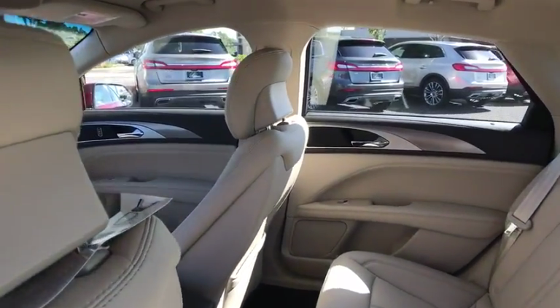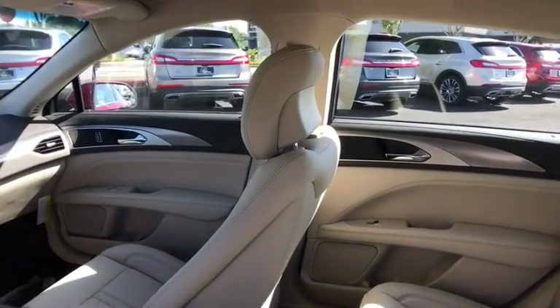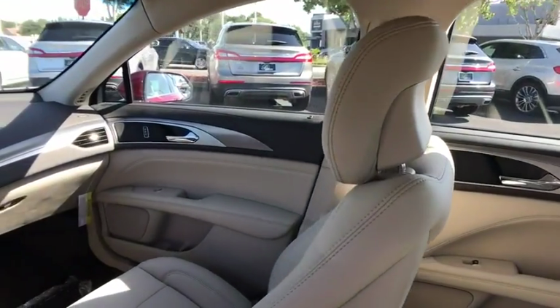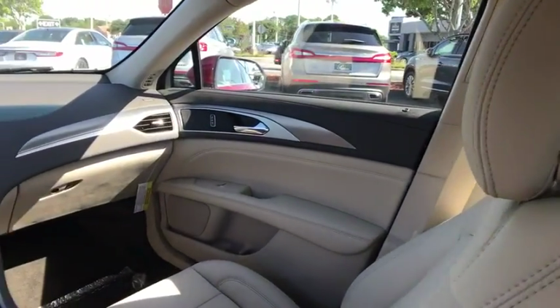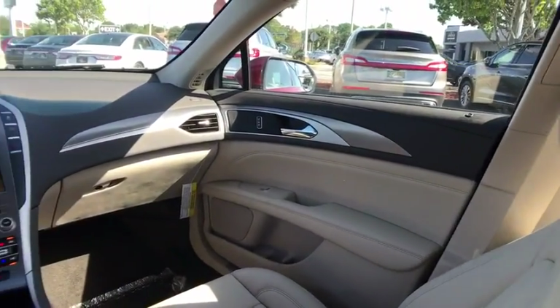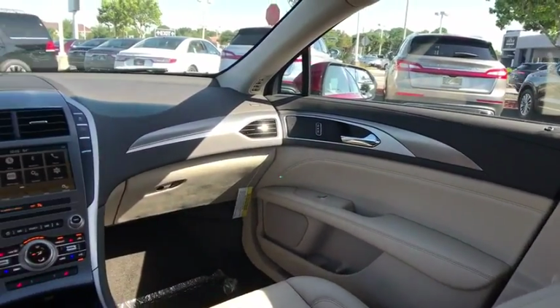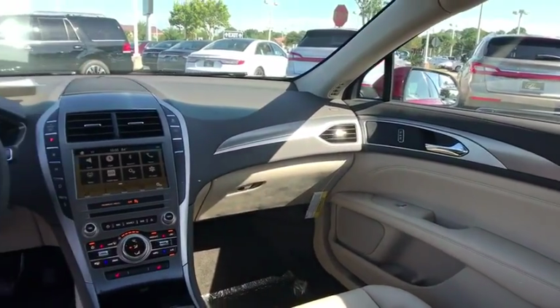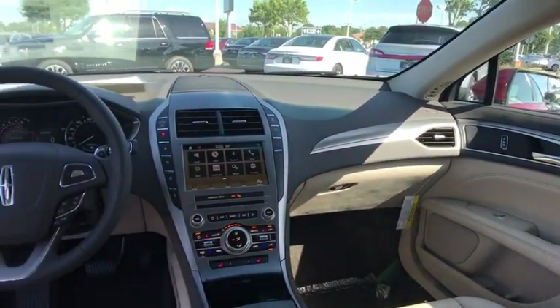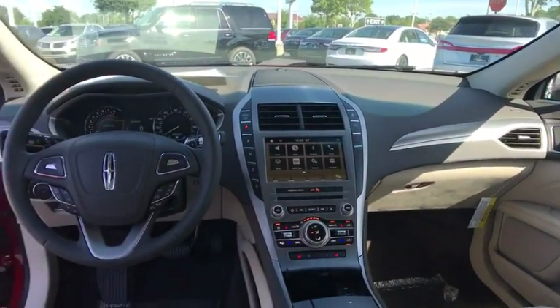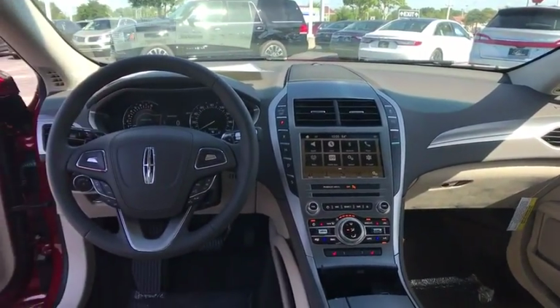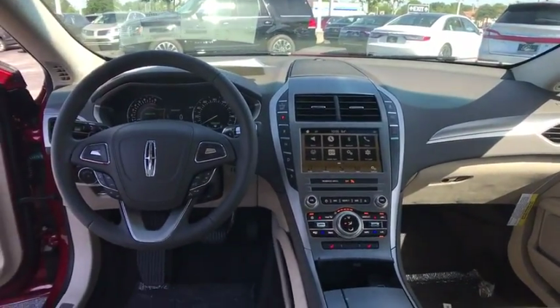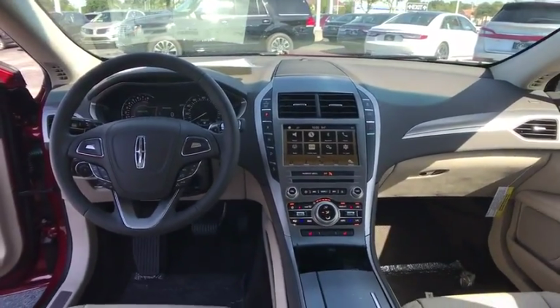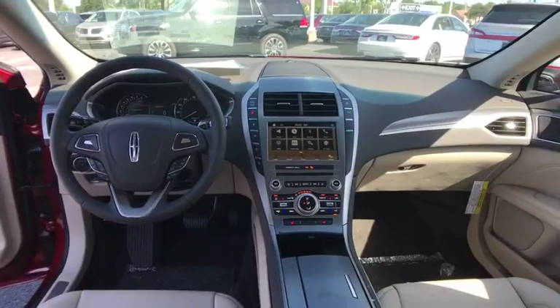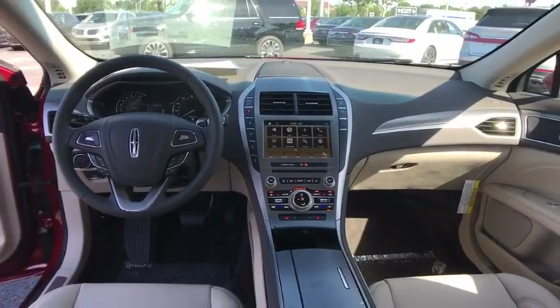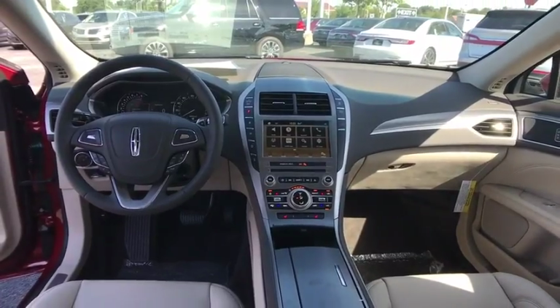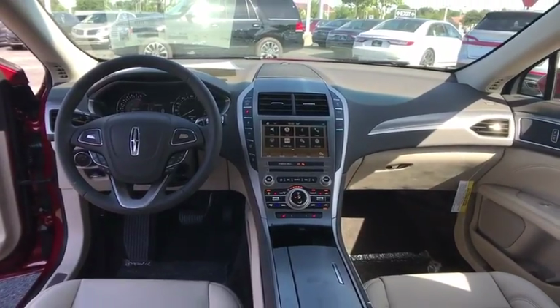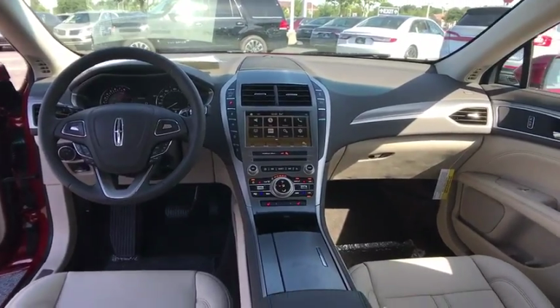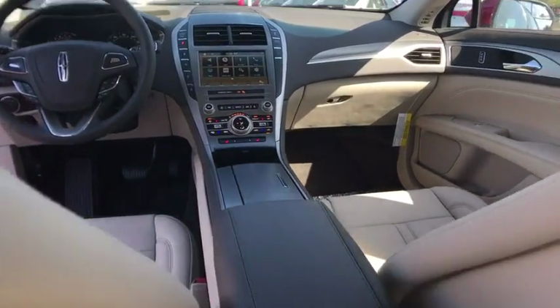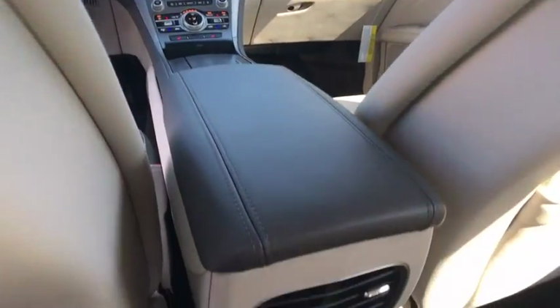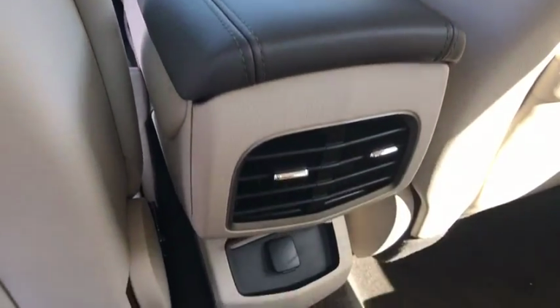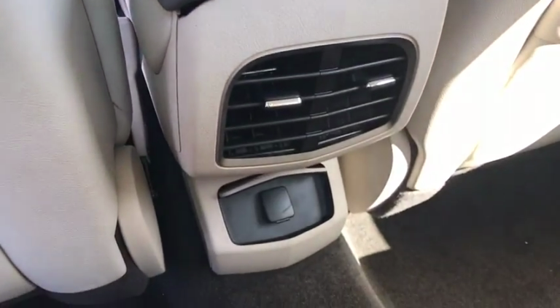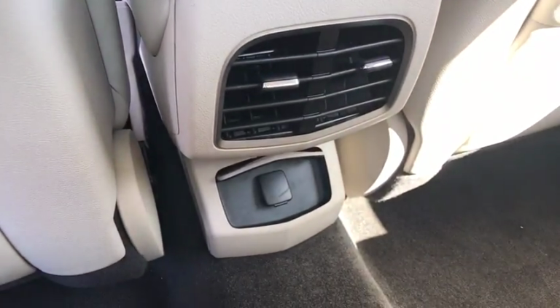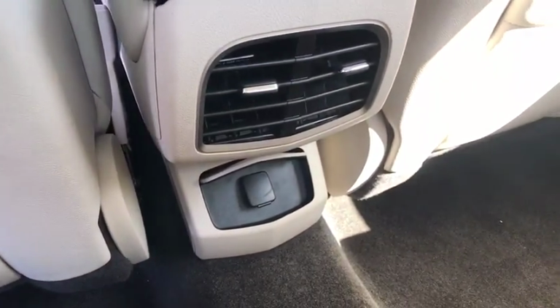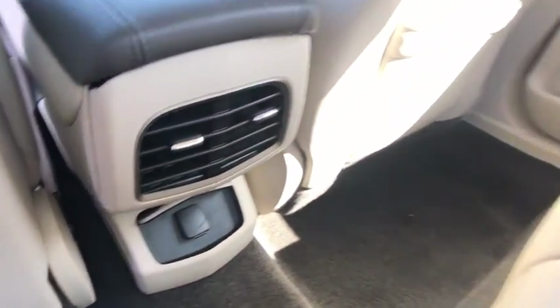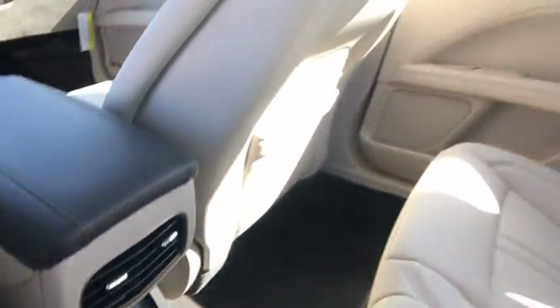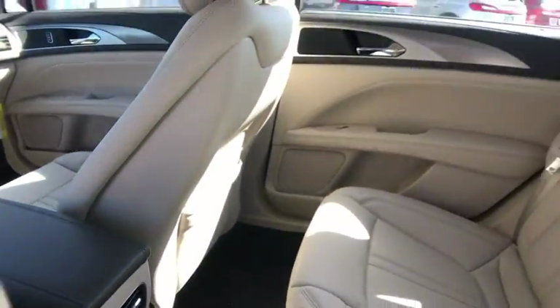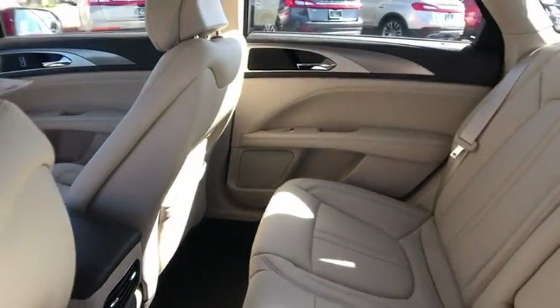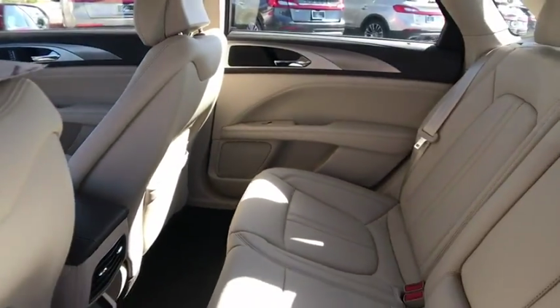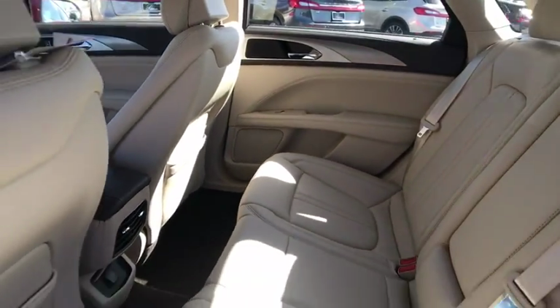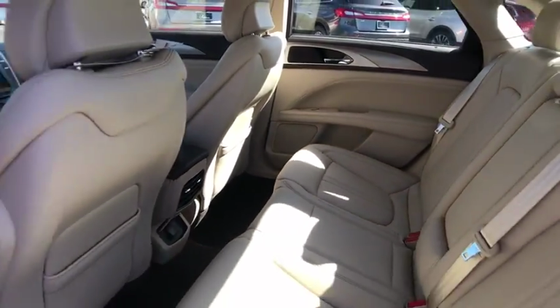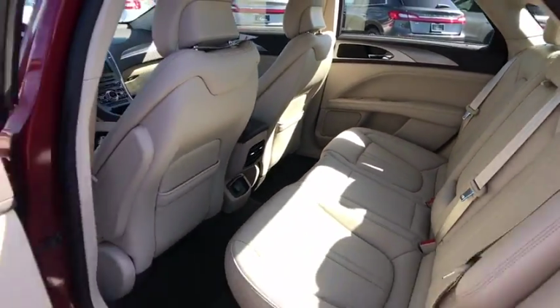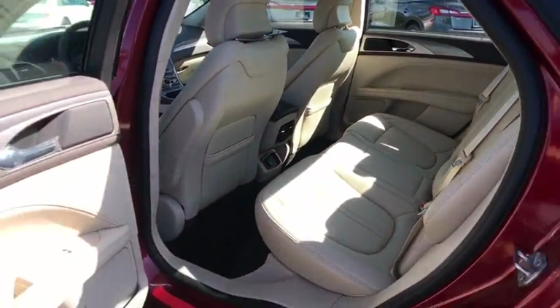Adjustable steering wheel, auto dimming rear view mirror, cruise control, aluminum wheels, floor mats, four wheel disc brakes, keyless start, rear defrost. Take this vehicle for a spin and see why so many shoppers are now proud owners.